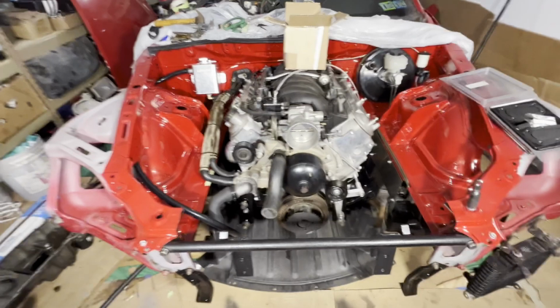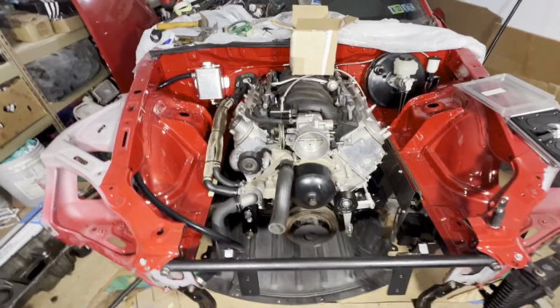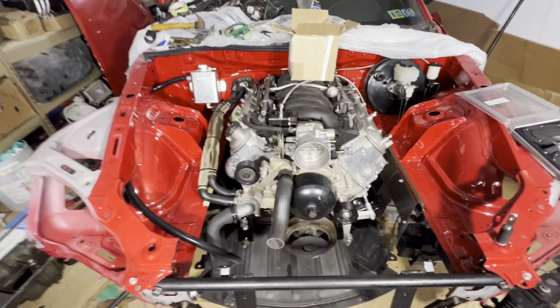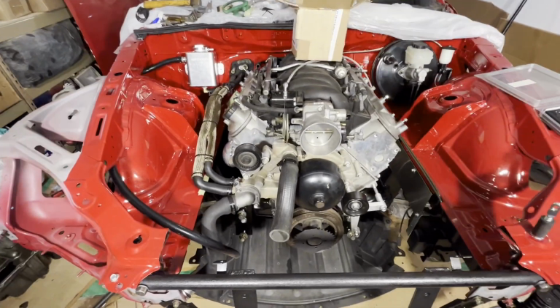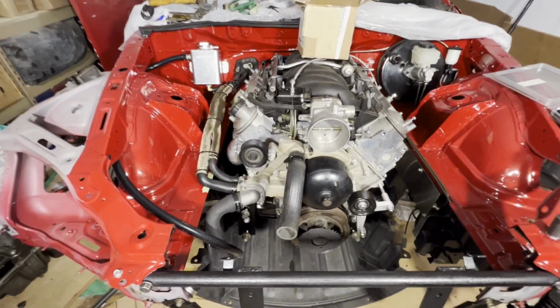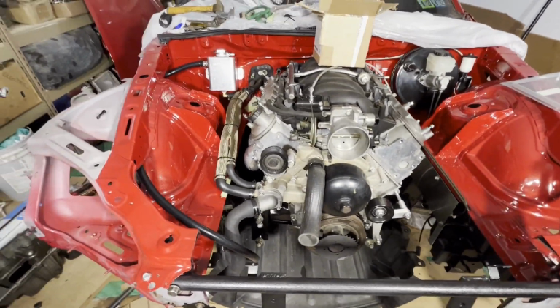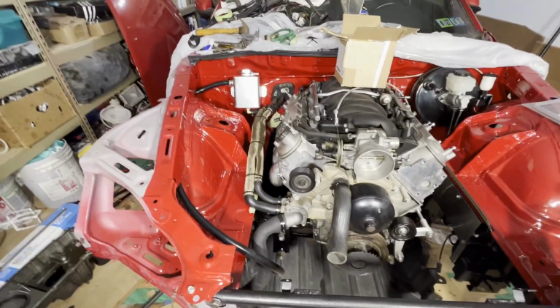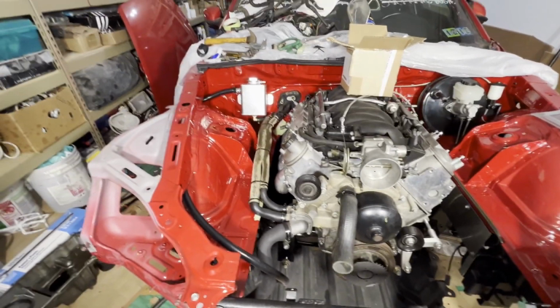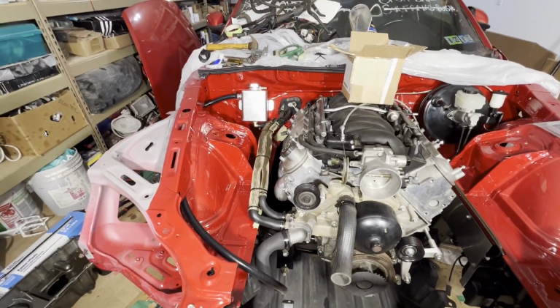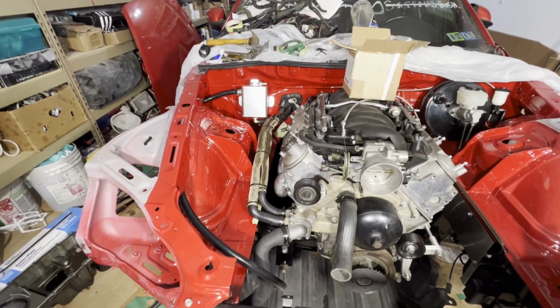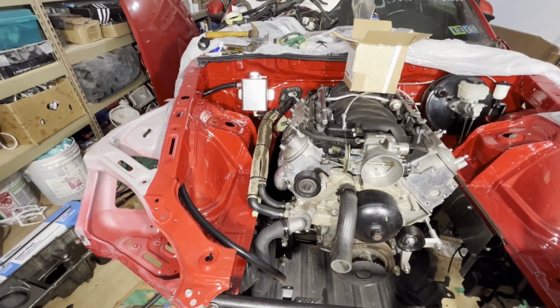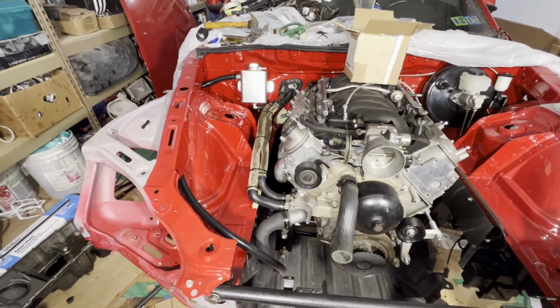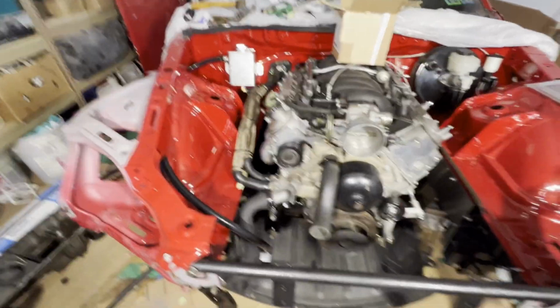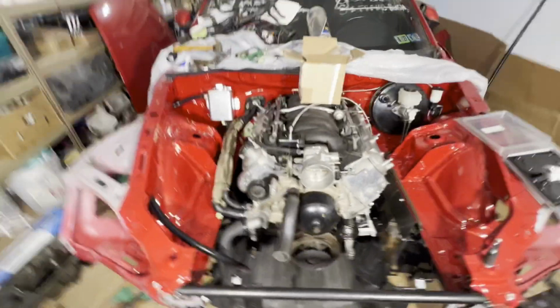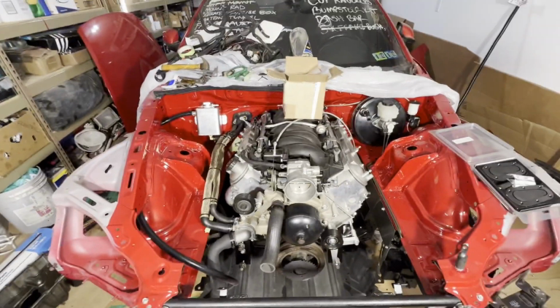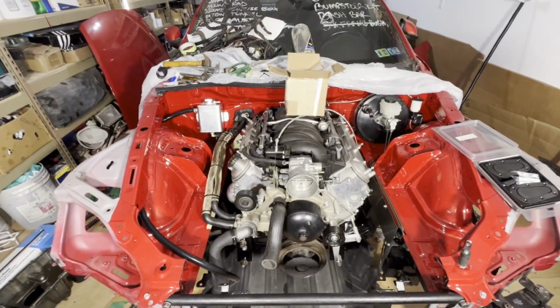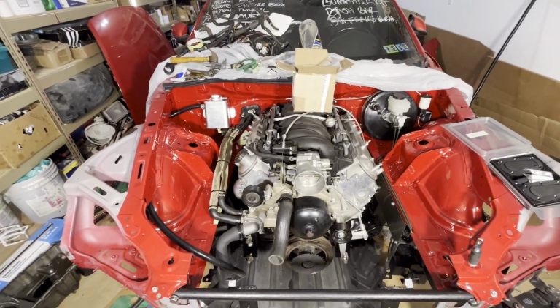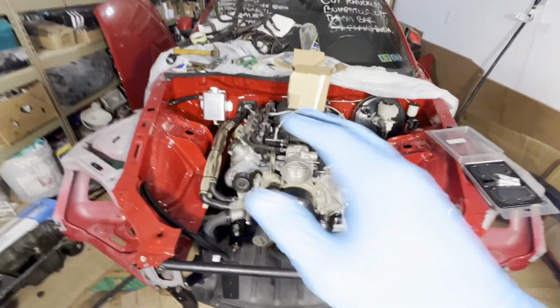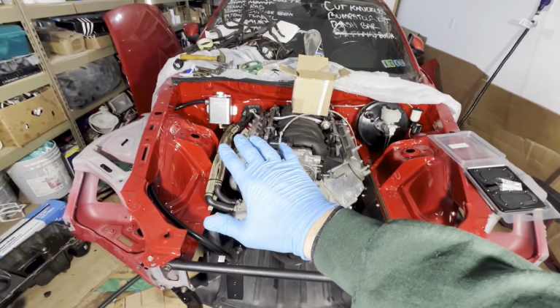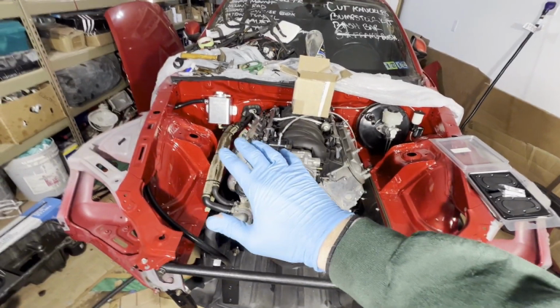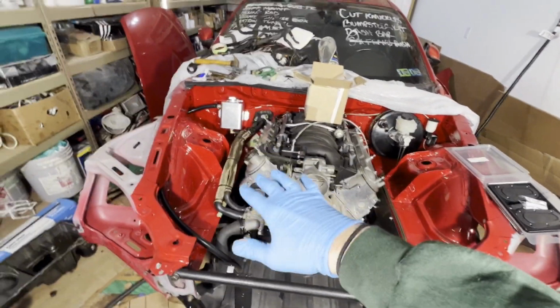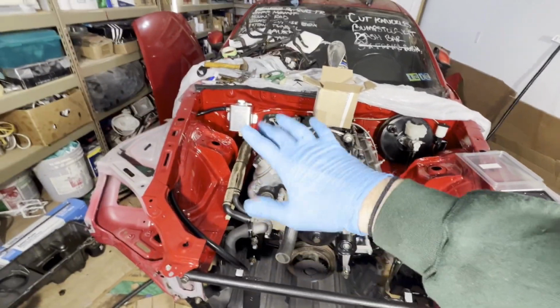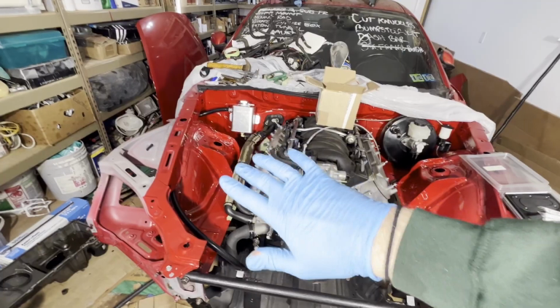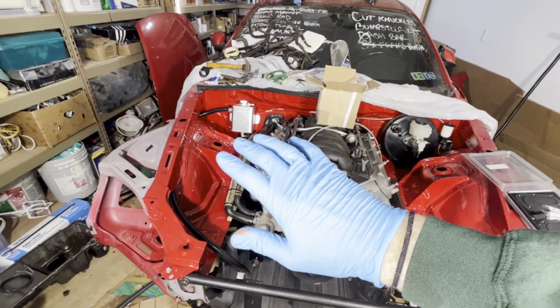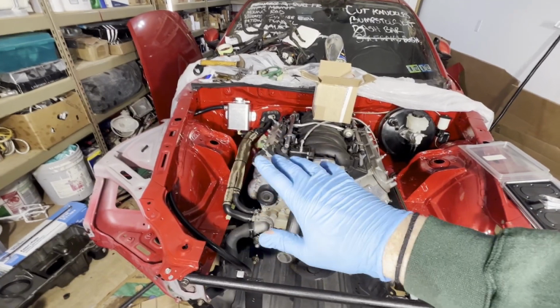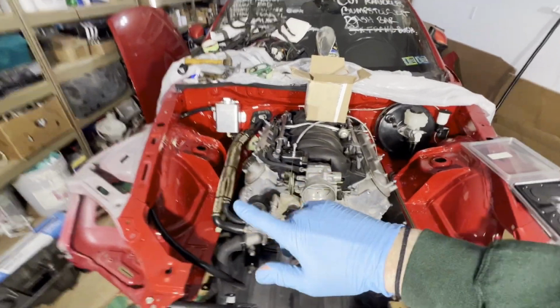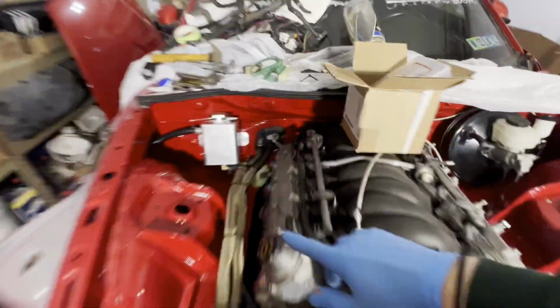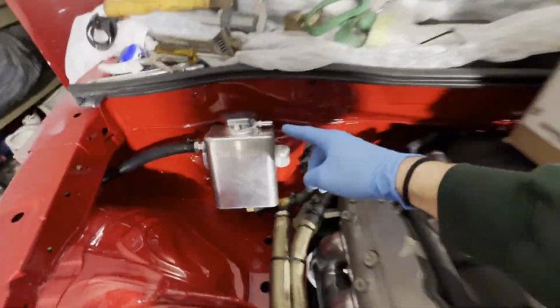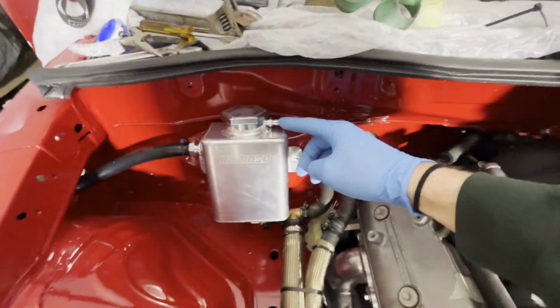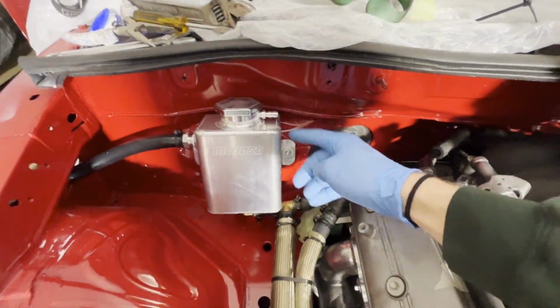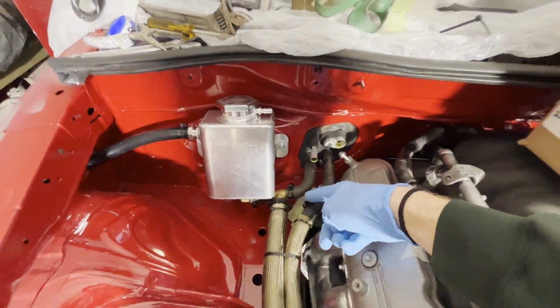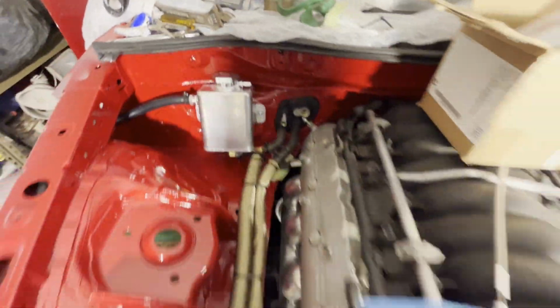There is the final look of the passenger side heater core hoses. I think it gives it a nice clean look. That is all officially sealed up and finally assembled. I'll probably just put a little hose in there and drop that down.